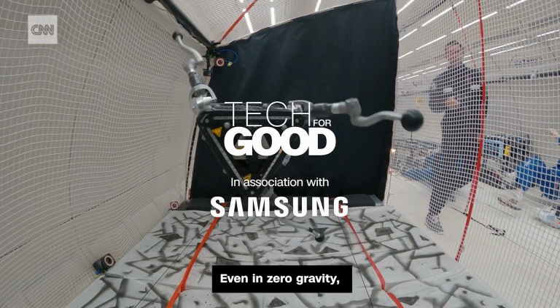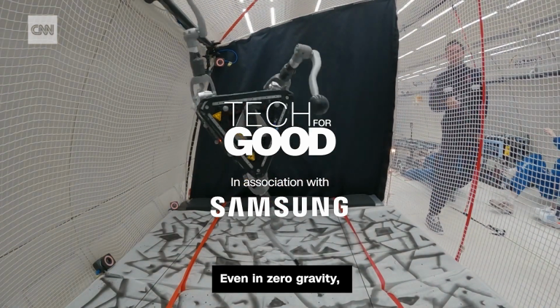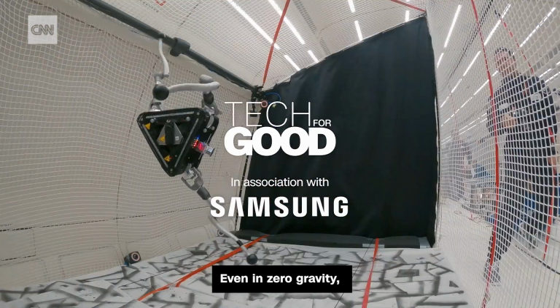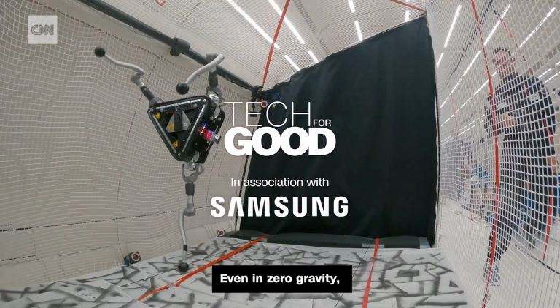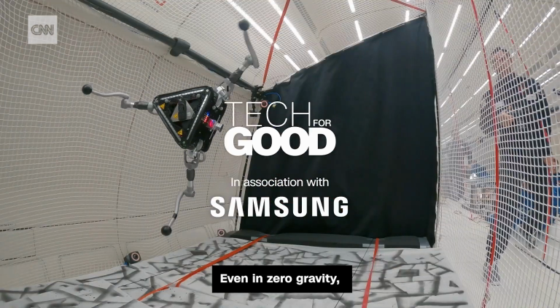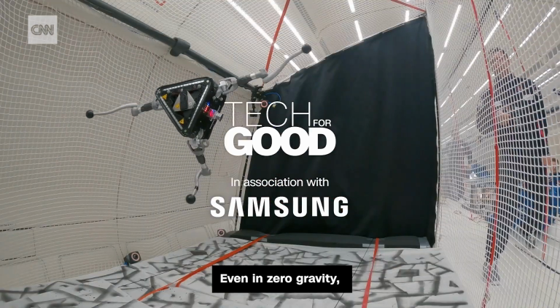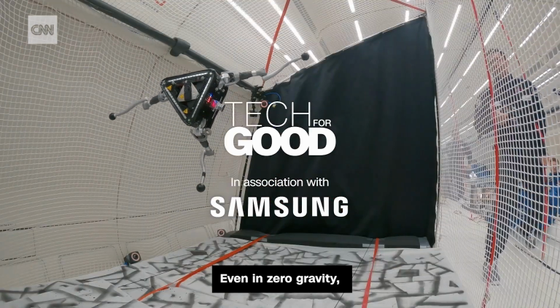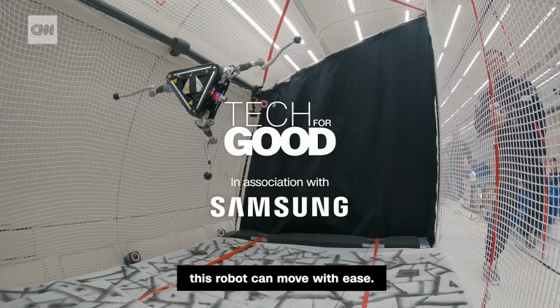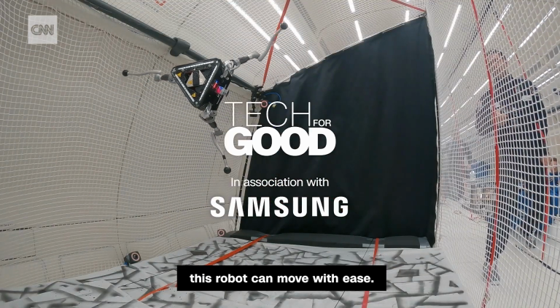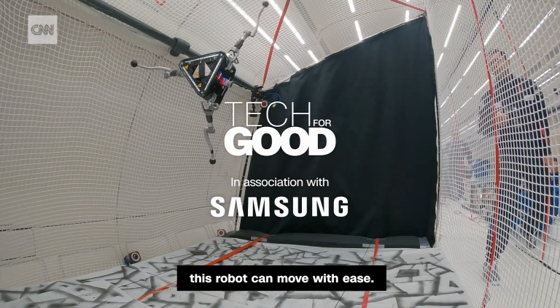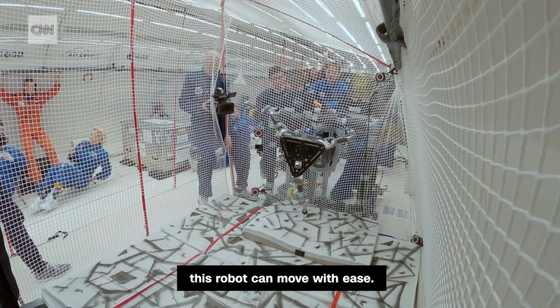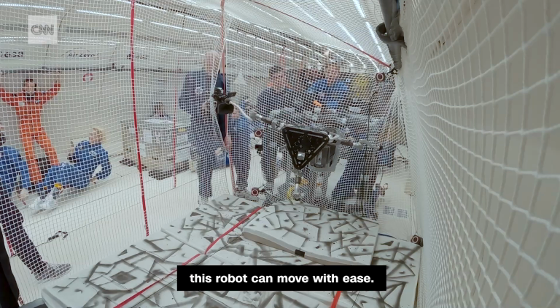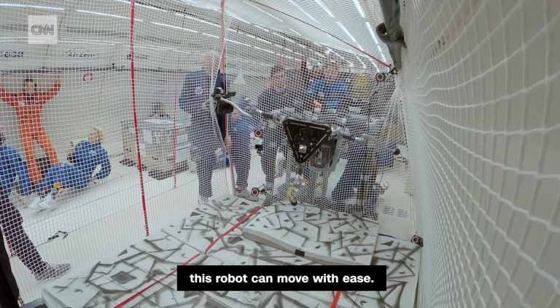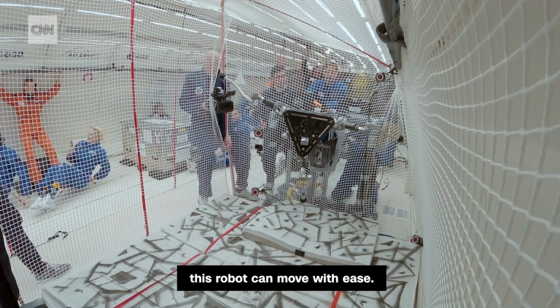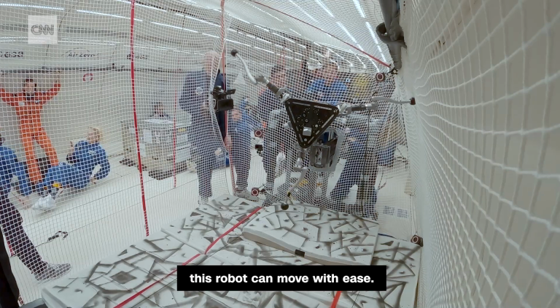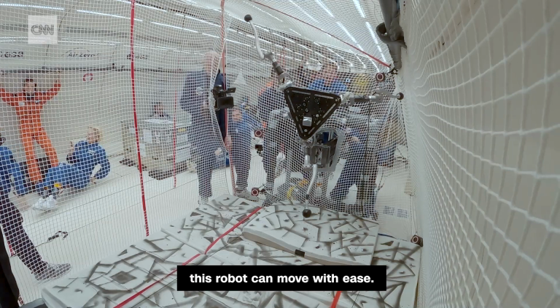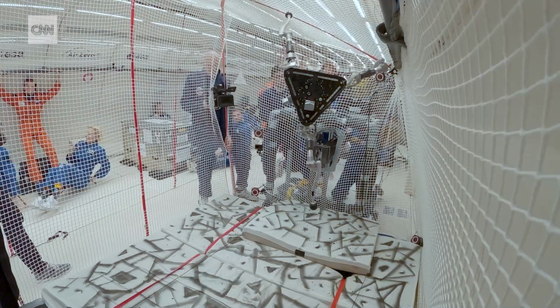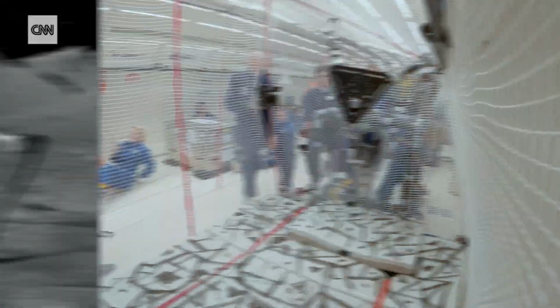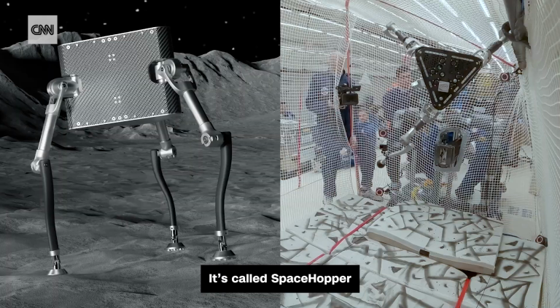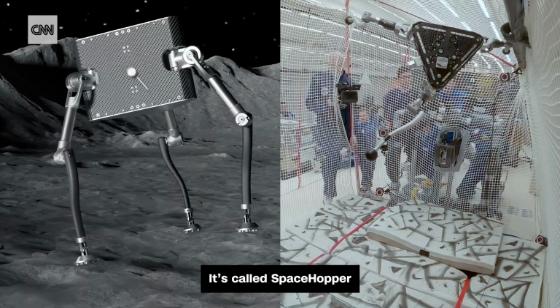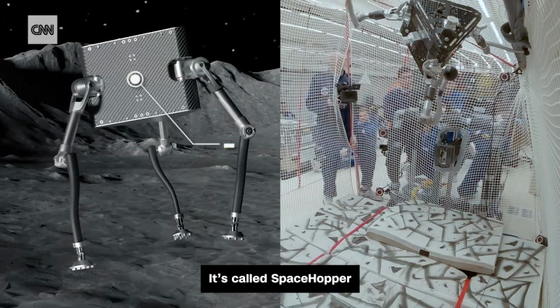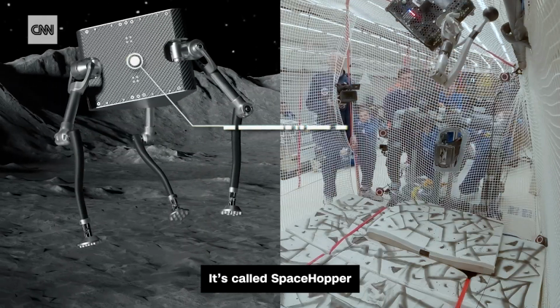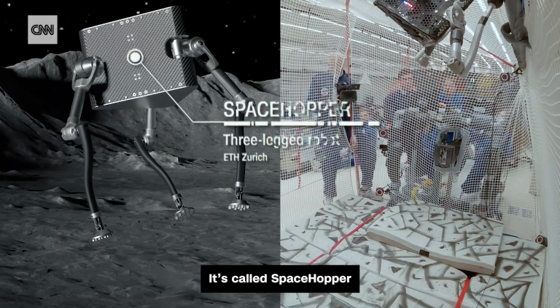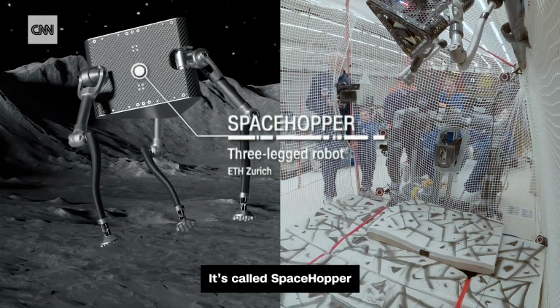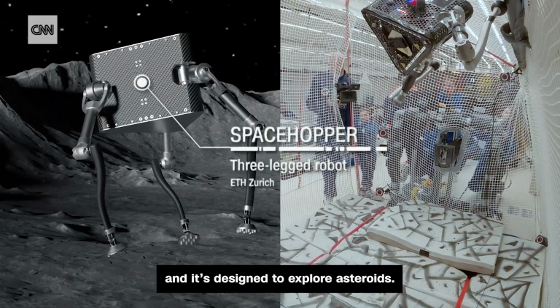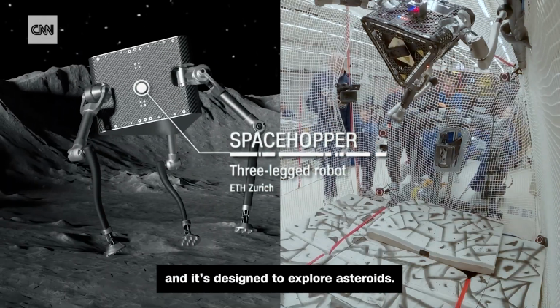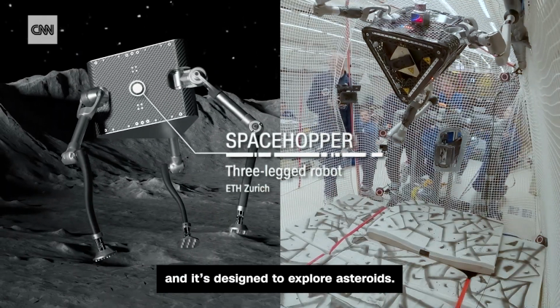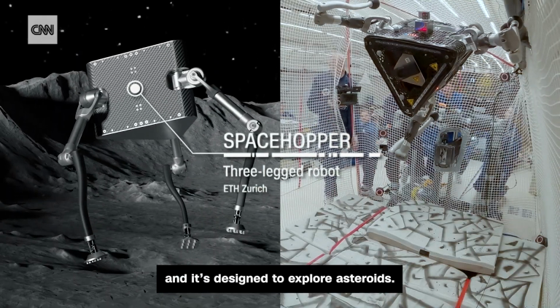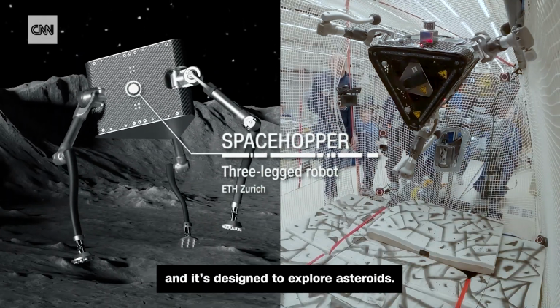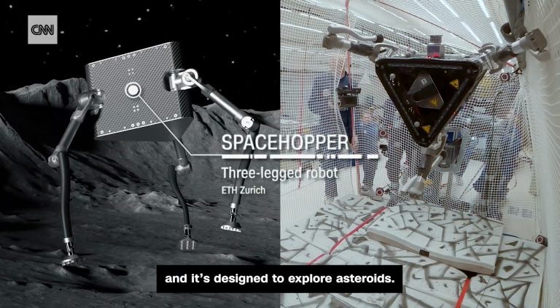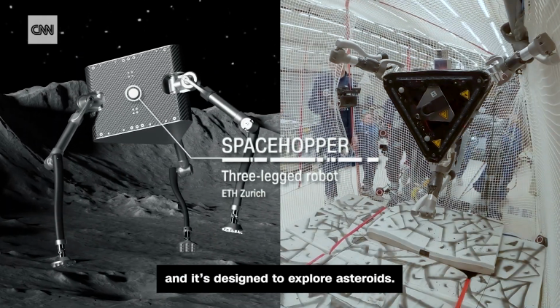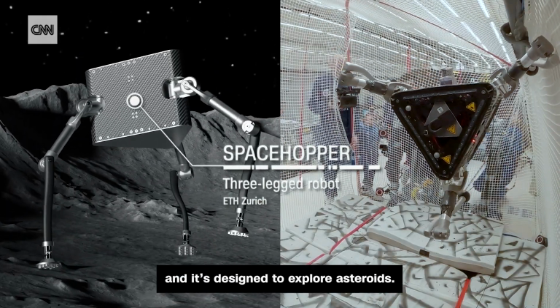Even in zero gravity, this robot can move with ease. It's called Space Hopper, and it's designed to explore asteroids.